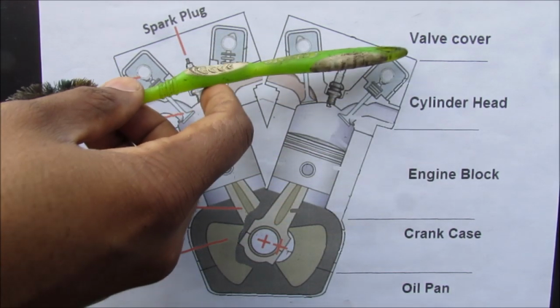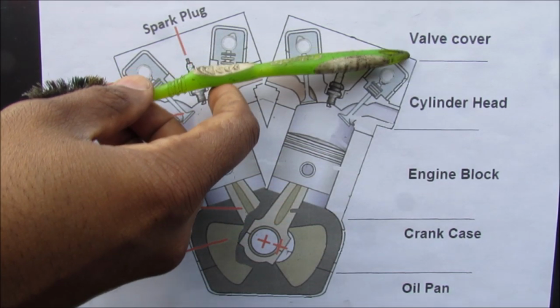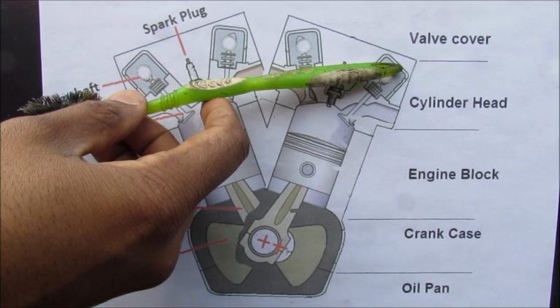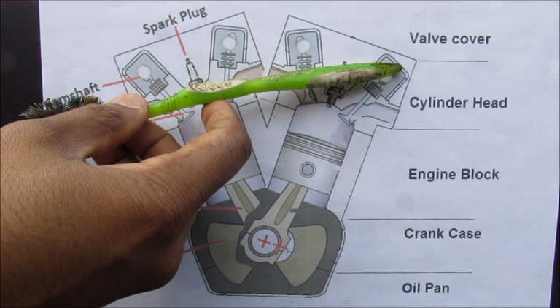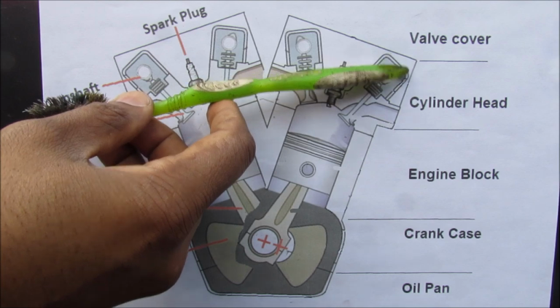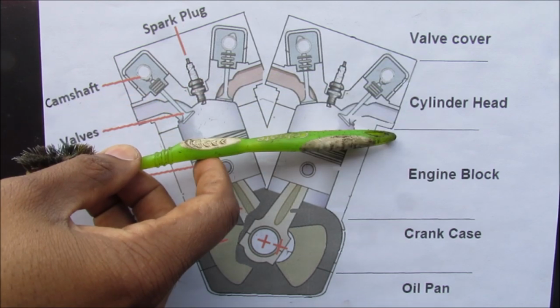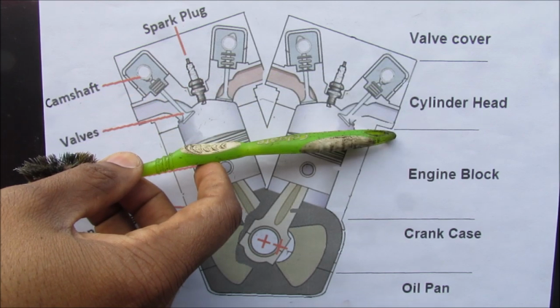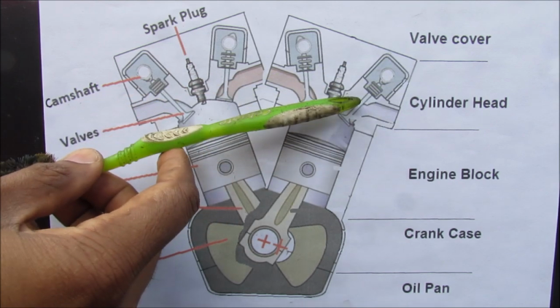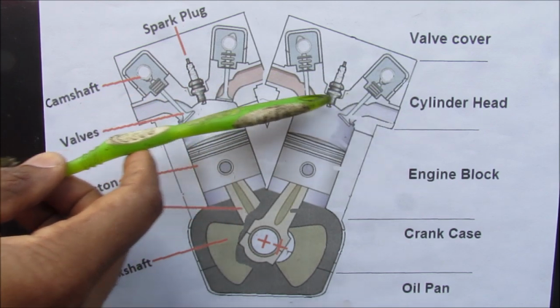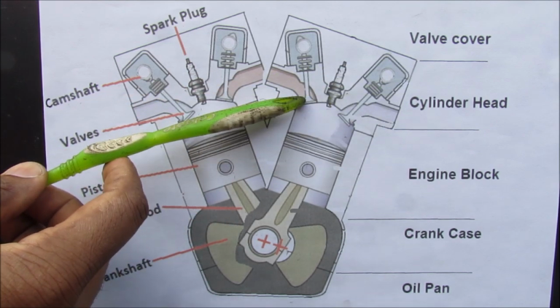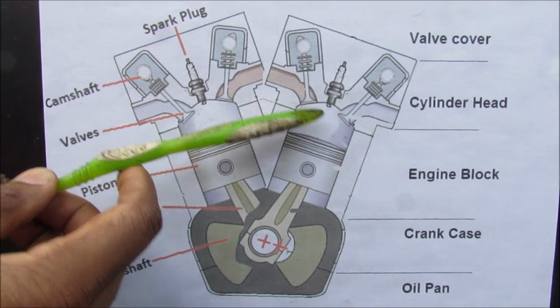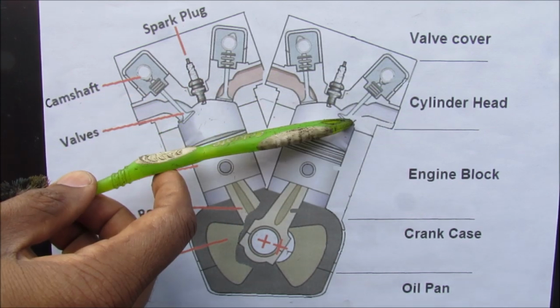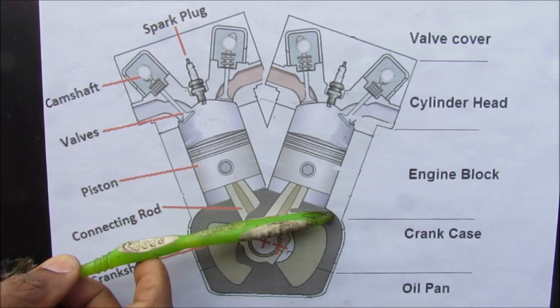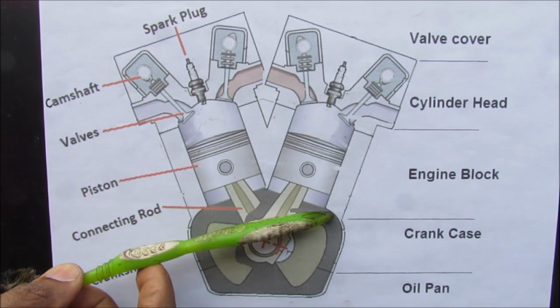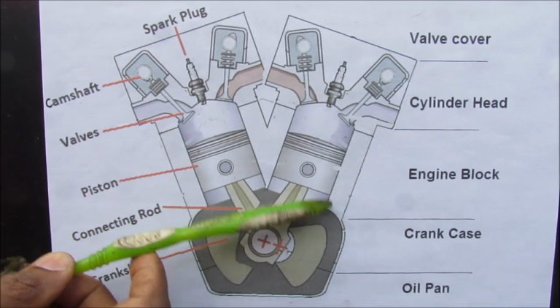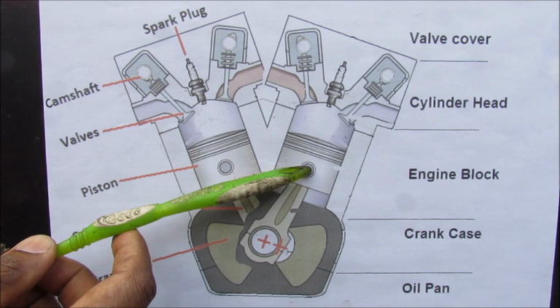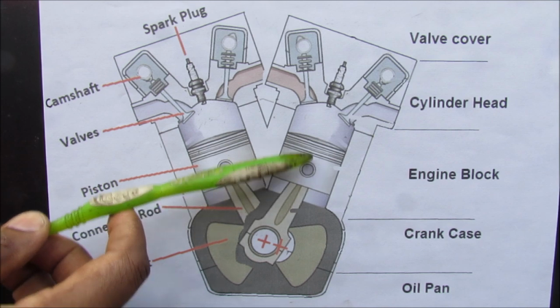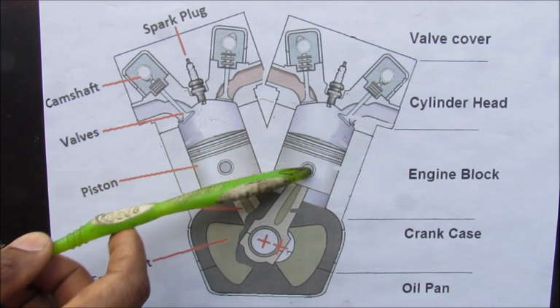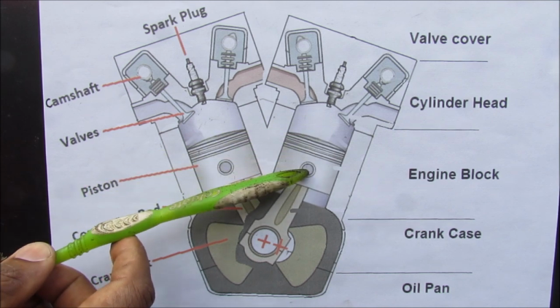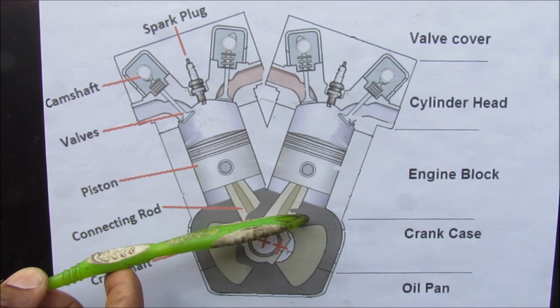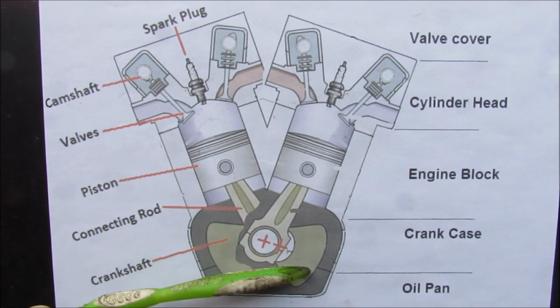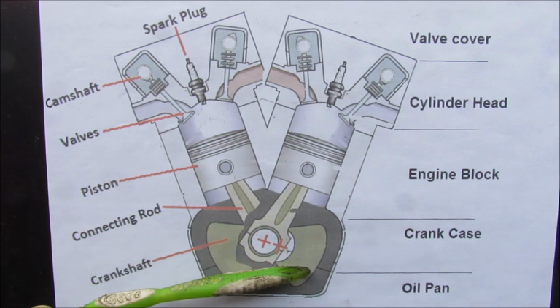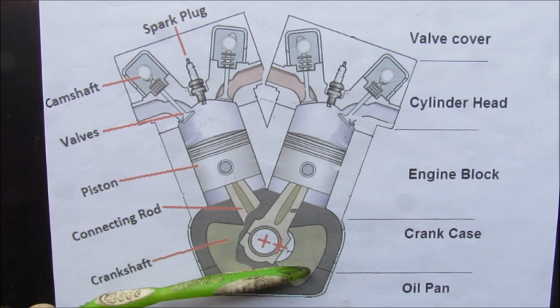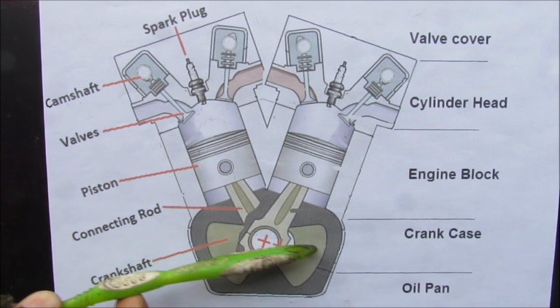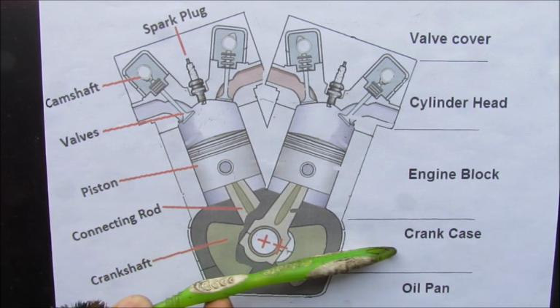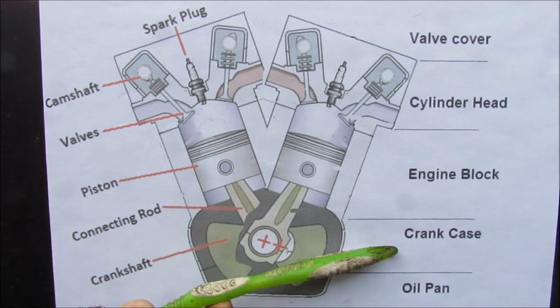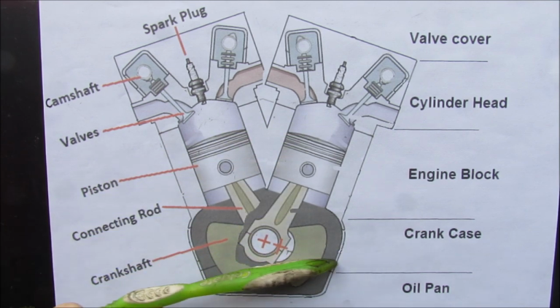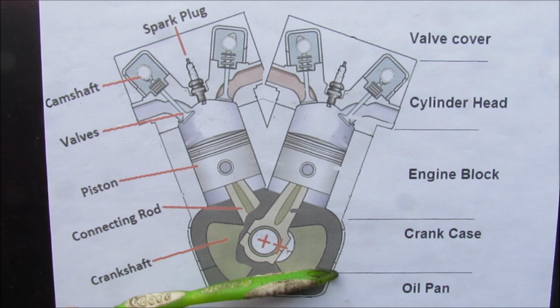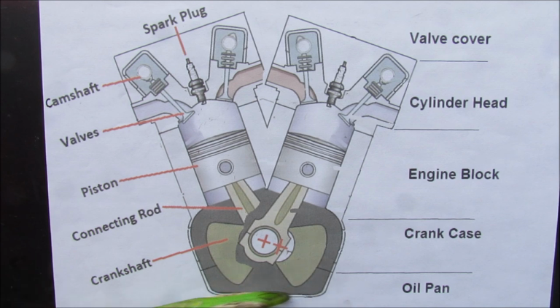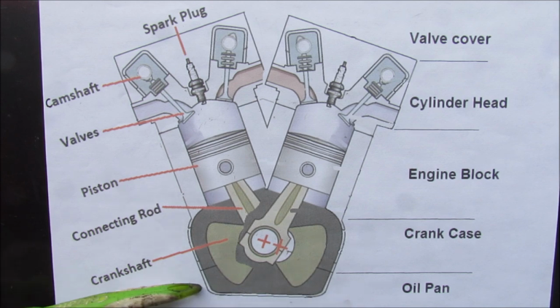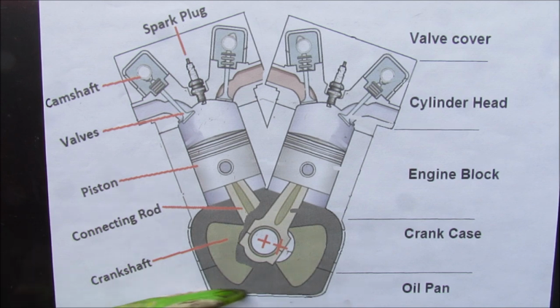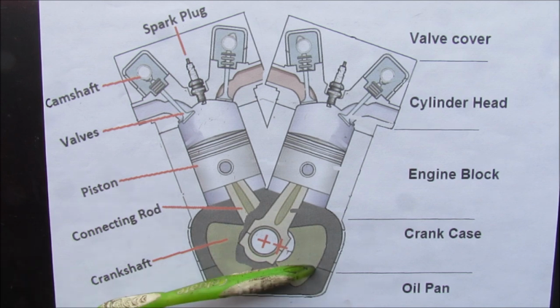There are five main layers to an internal combustion engine. At the top we have the valve cover, then we have the cylinder head which houses the valves and the spark plugs. Then we have the engine block itself, which houses the pistons and the cylinders. At the bottom we have the crankshaft, which is inside of the crankcase, and finally near the bottom we have the oil pan.